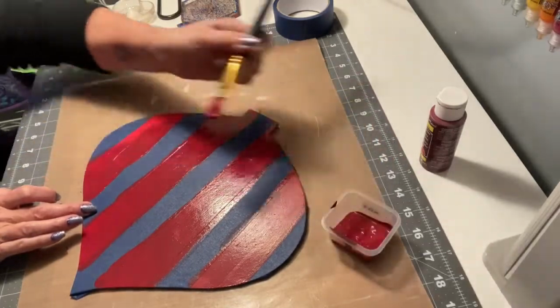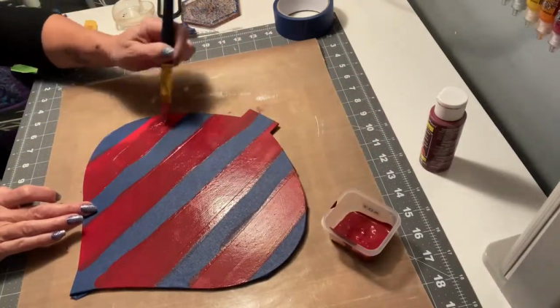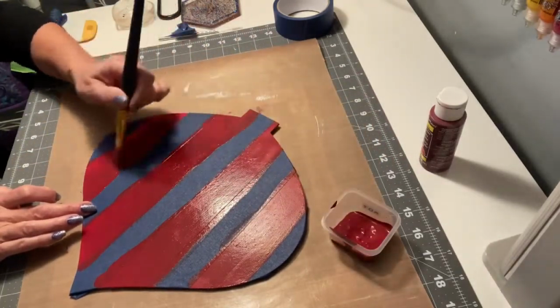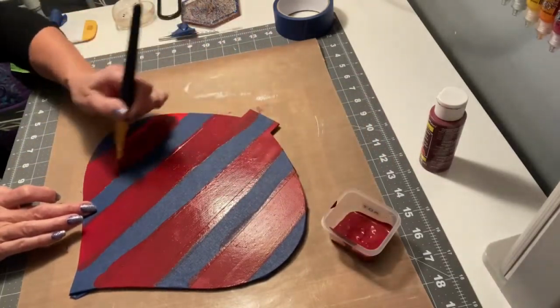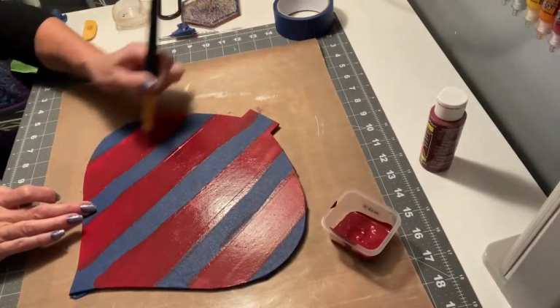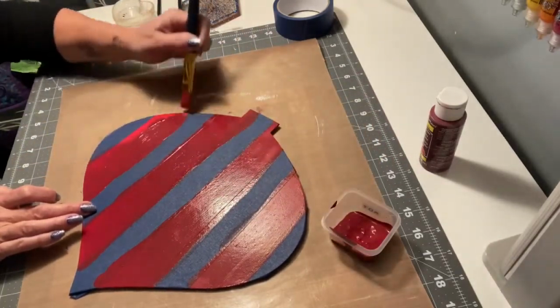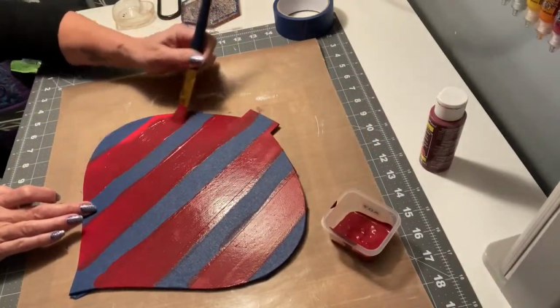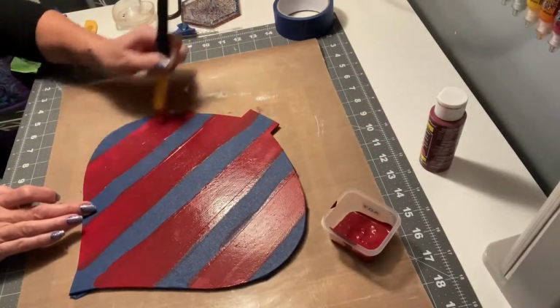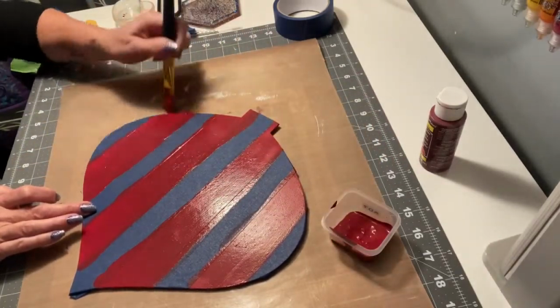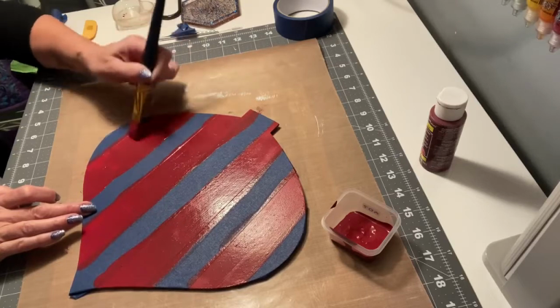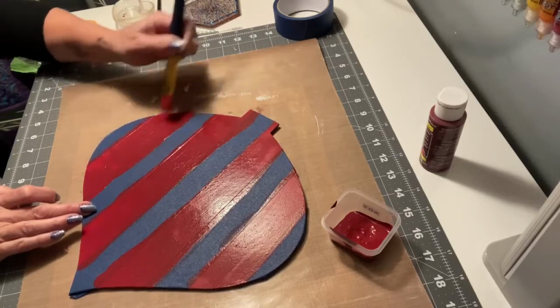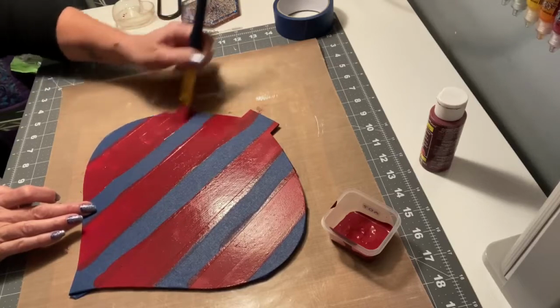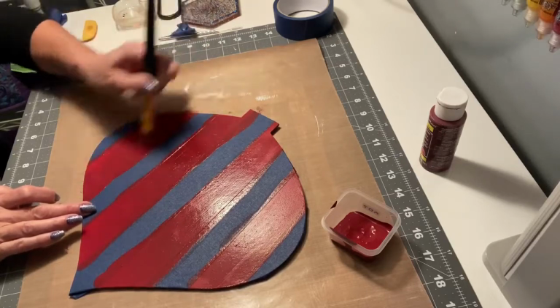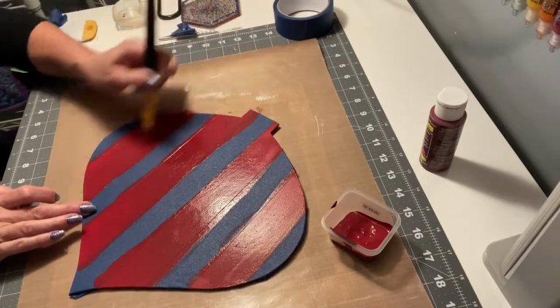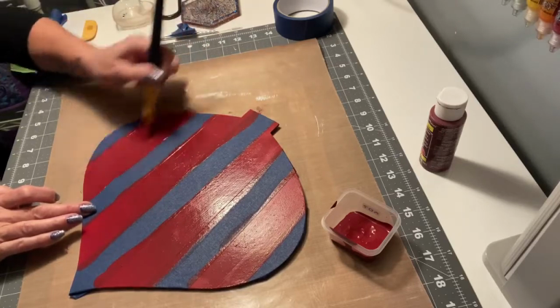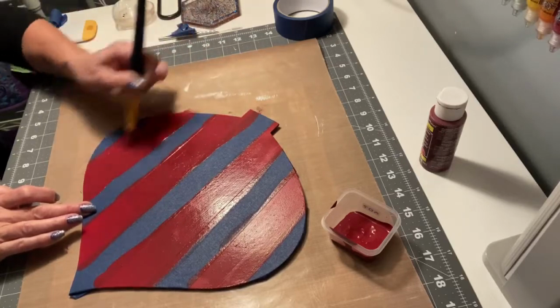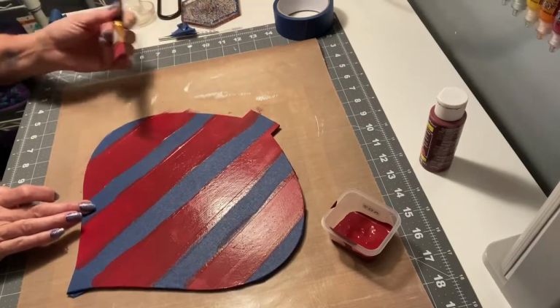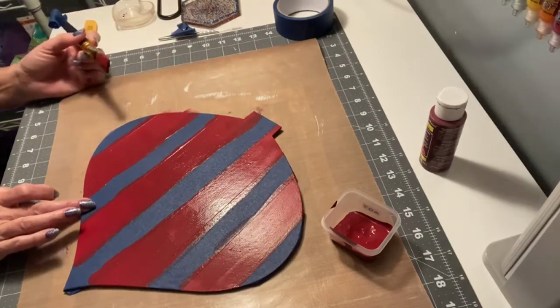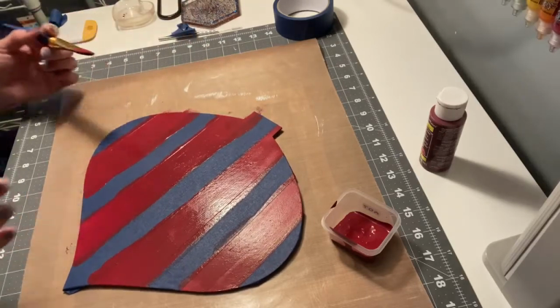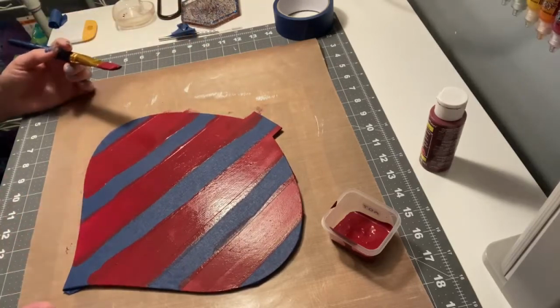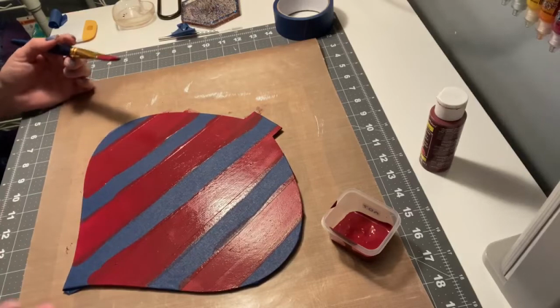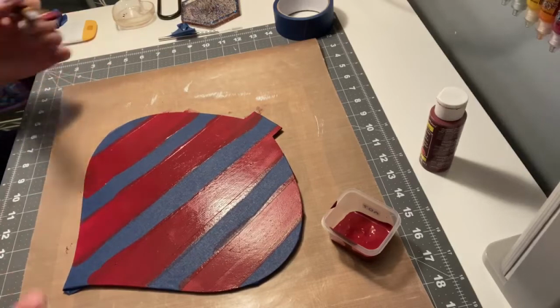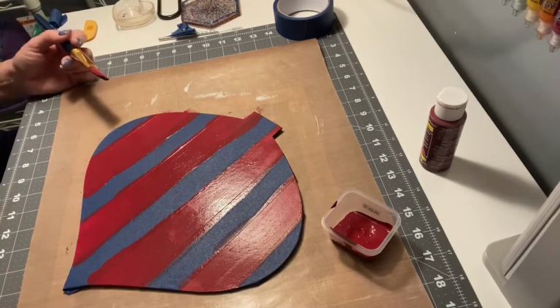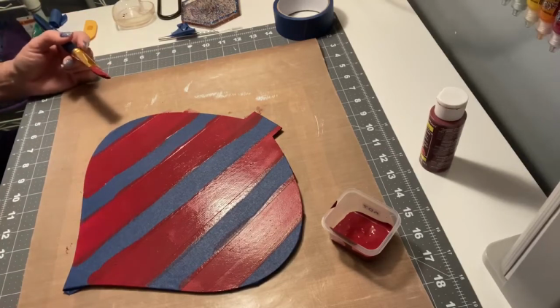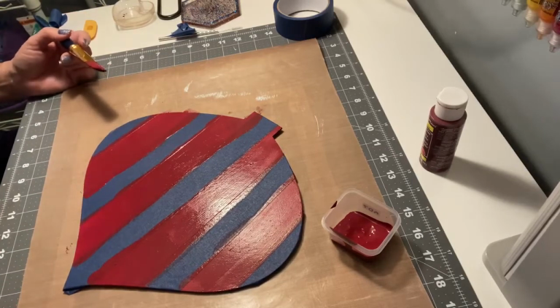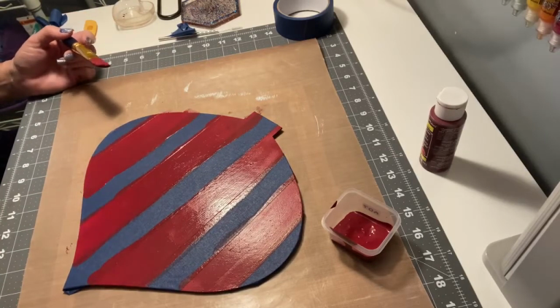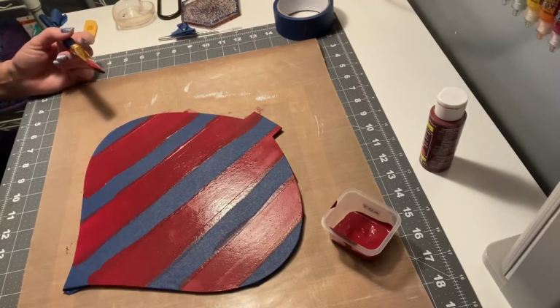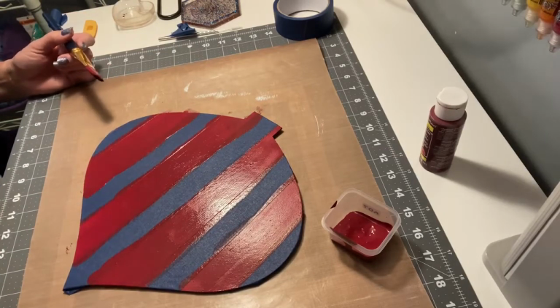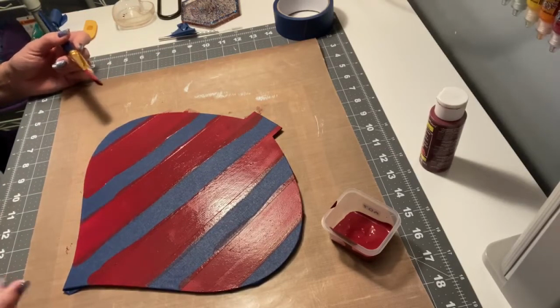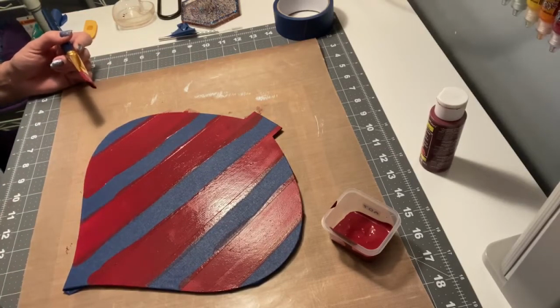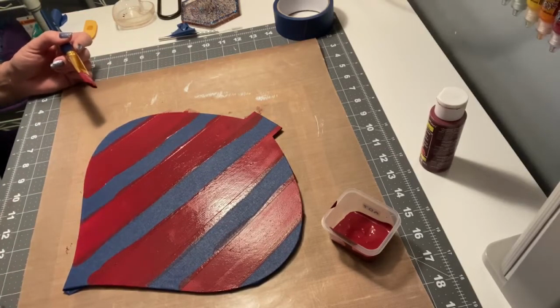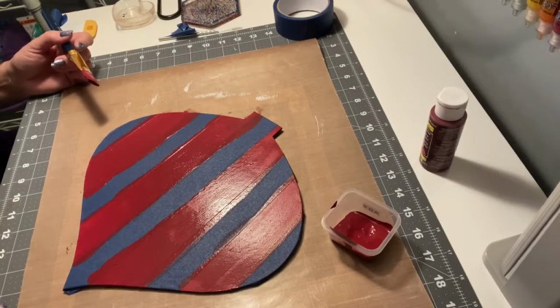I'm looking forward to hanging this in my window once it's completed. I actually think I might do two of these, so we'll see. I'm going to let this dry and then come back to see if I want to add another coat of this color before moving on.